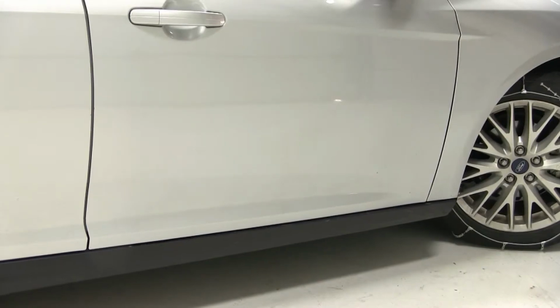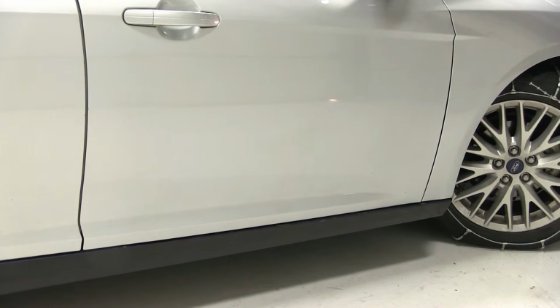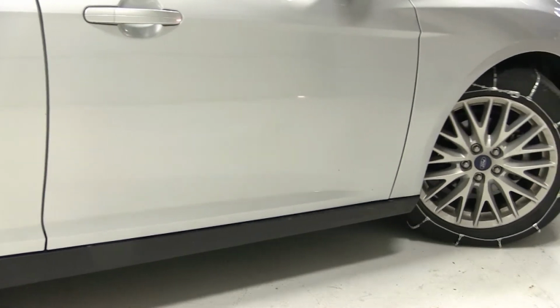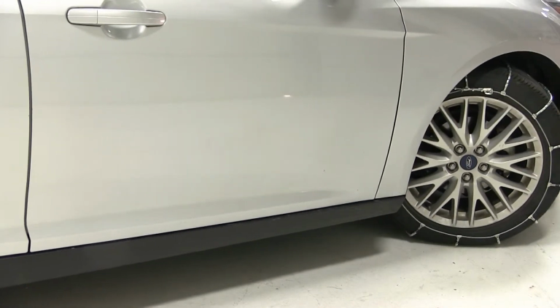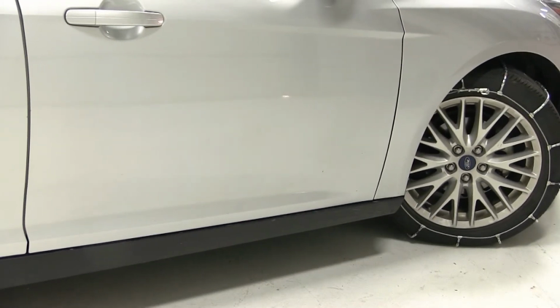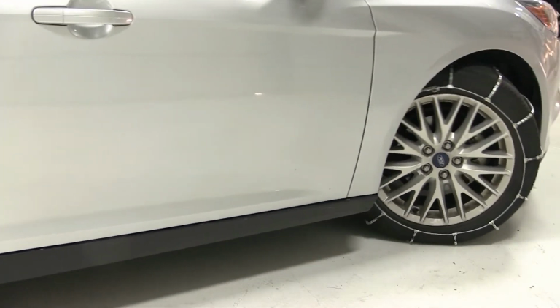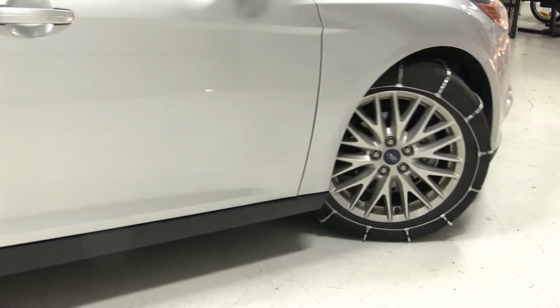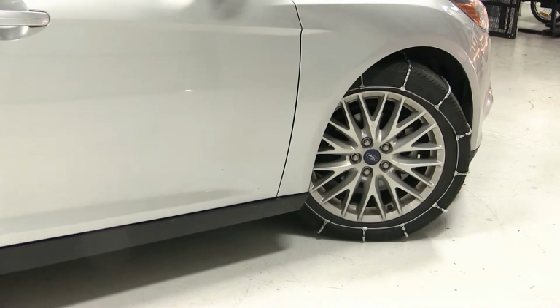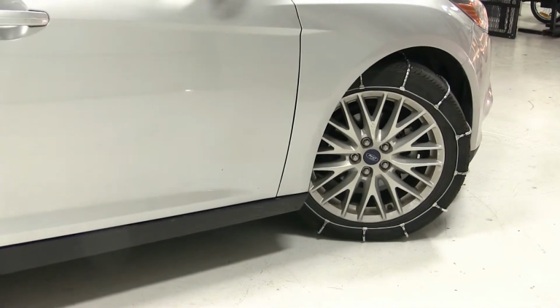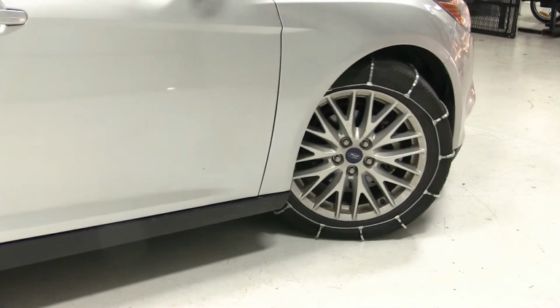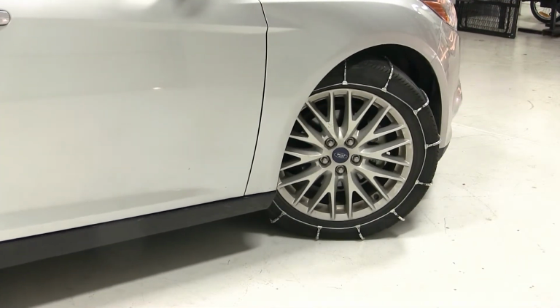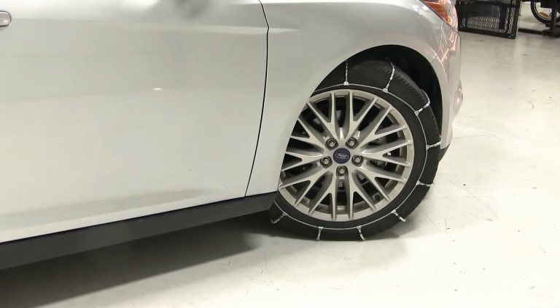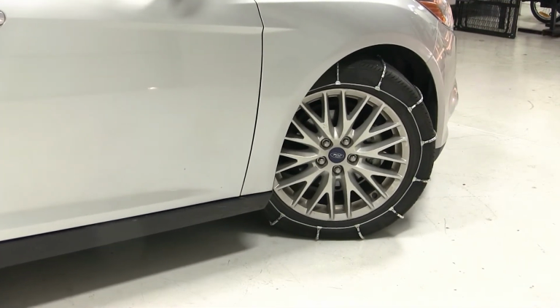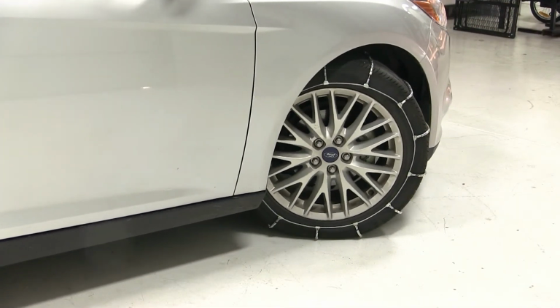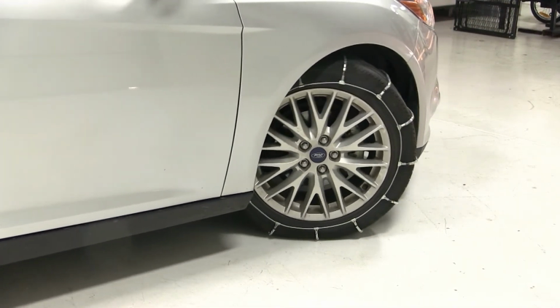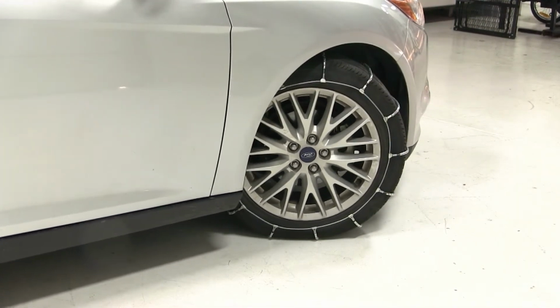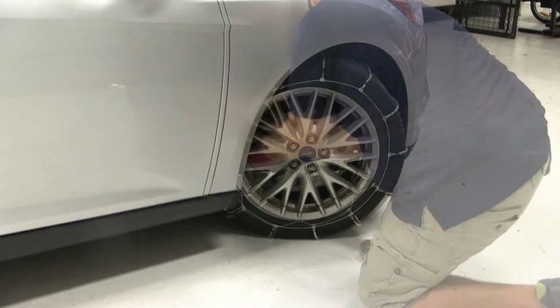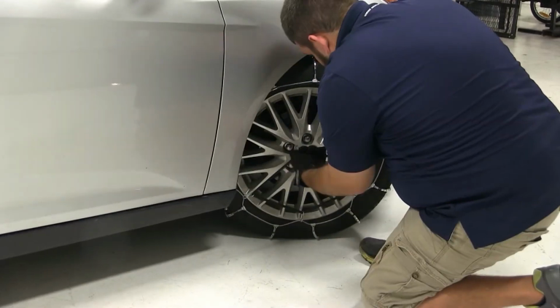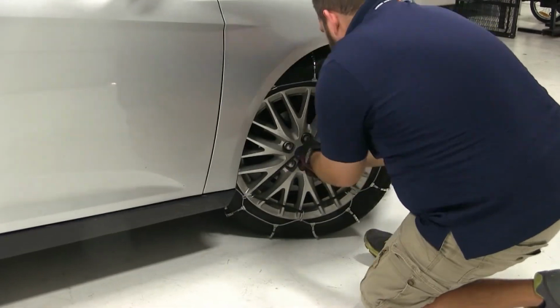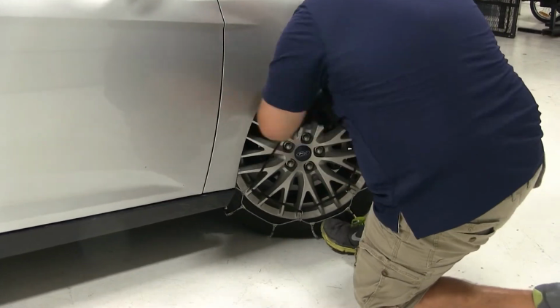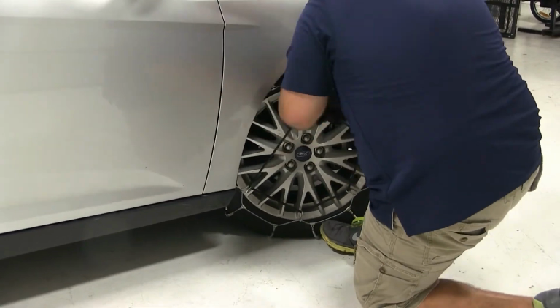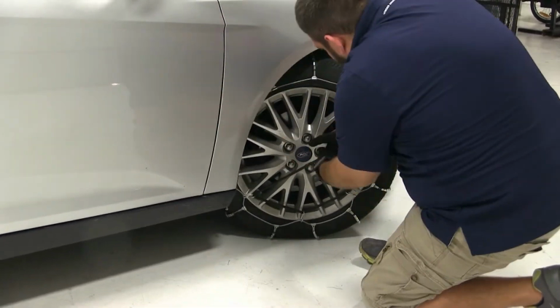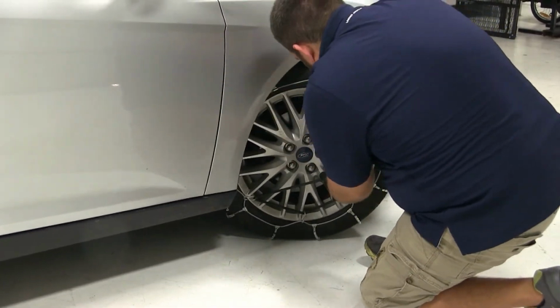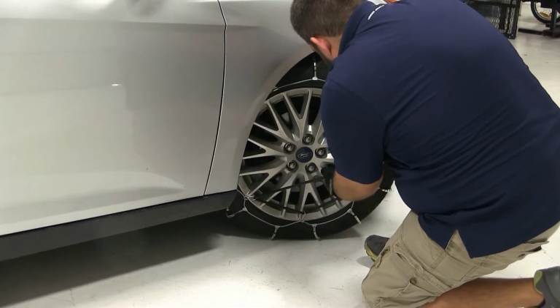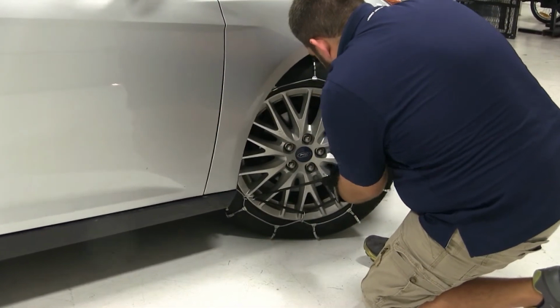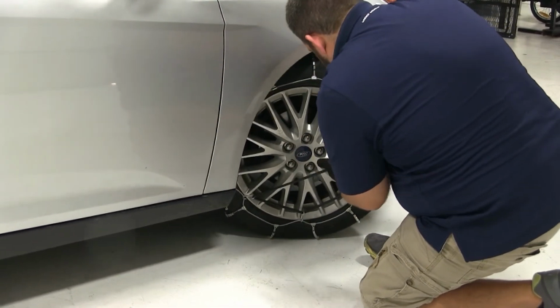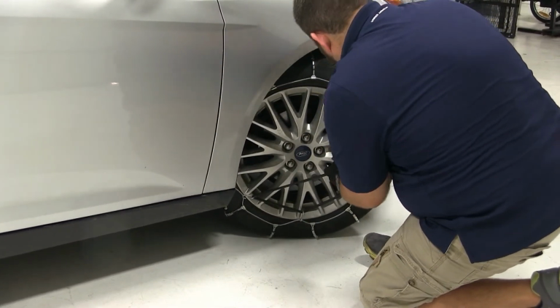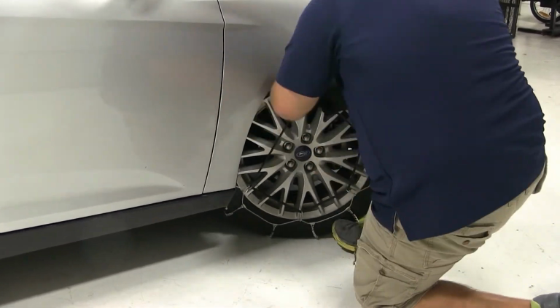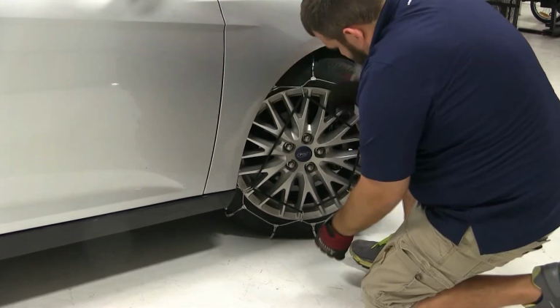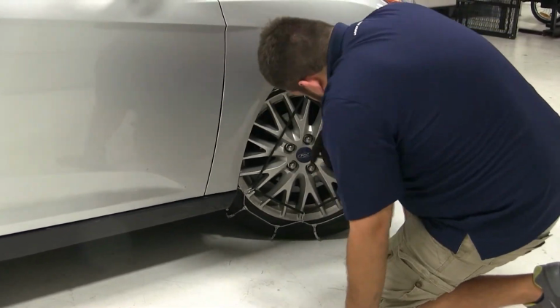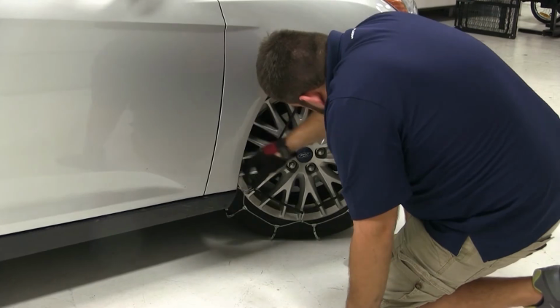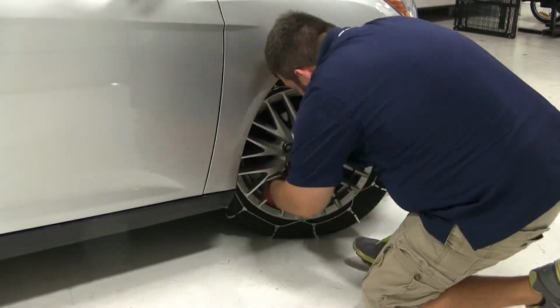At this point you may want to drive the vehicle a little bit to make sure that you don't need to tighten them up anymore. You may also want to use the optional tensioners, part number PW100, to put tension on the chain and hold them tight to your tire.